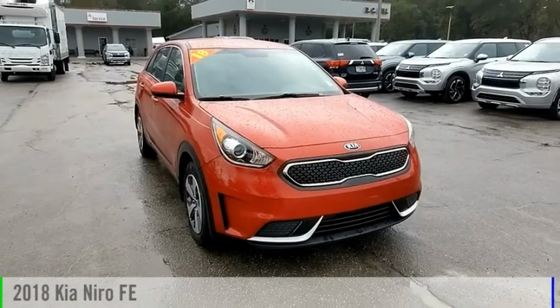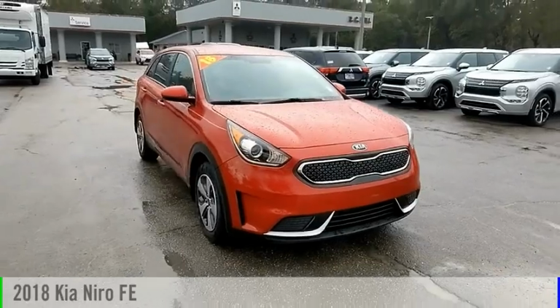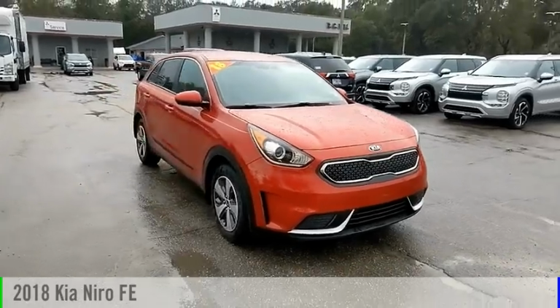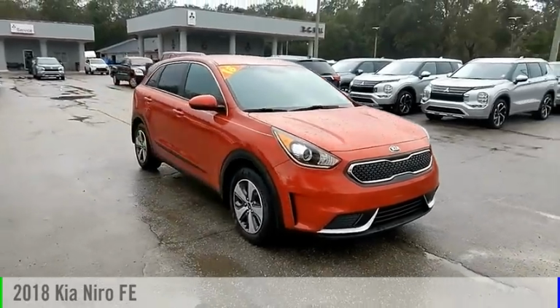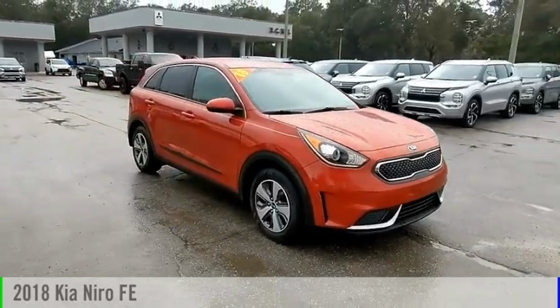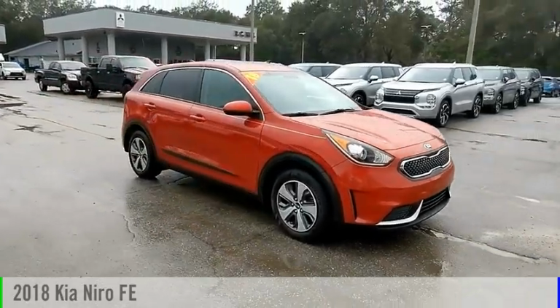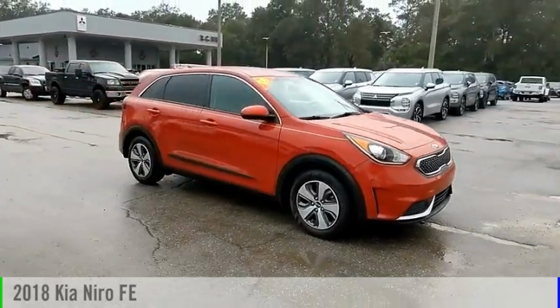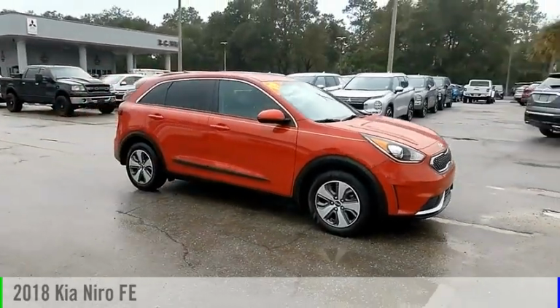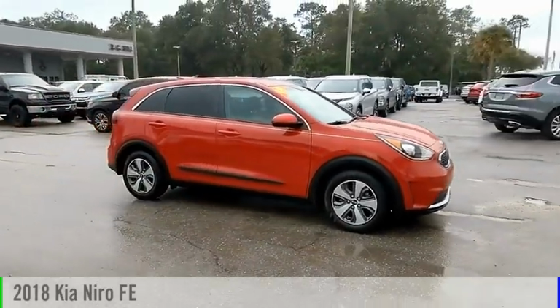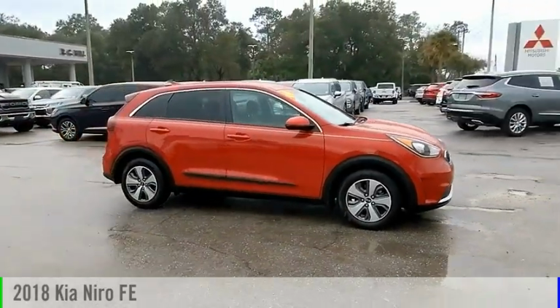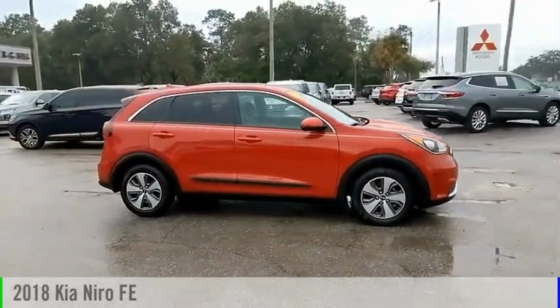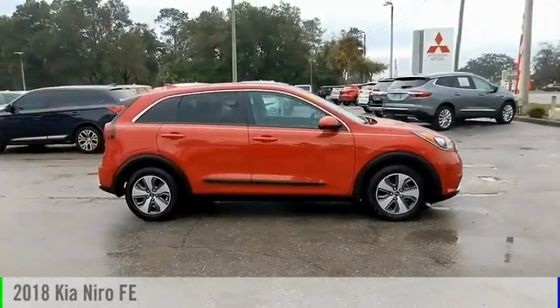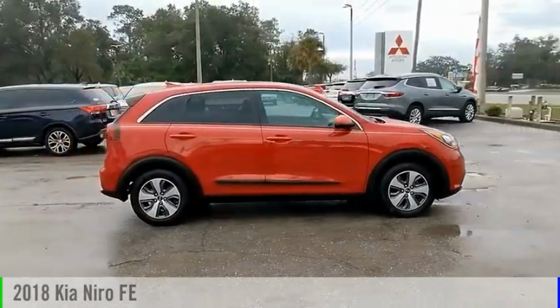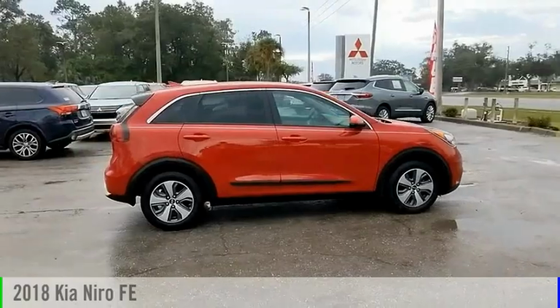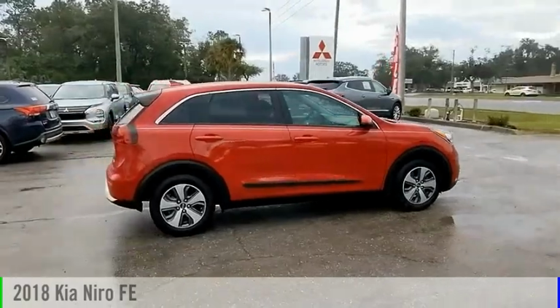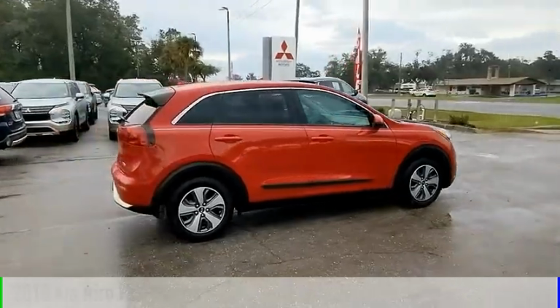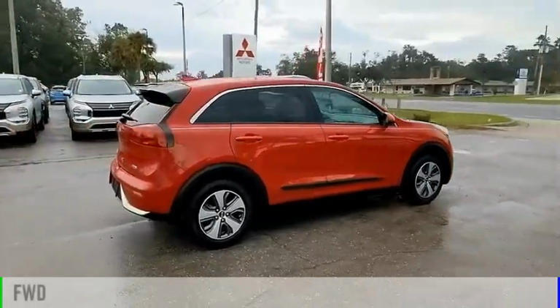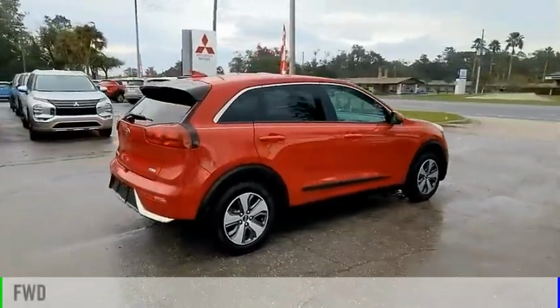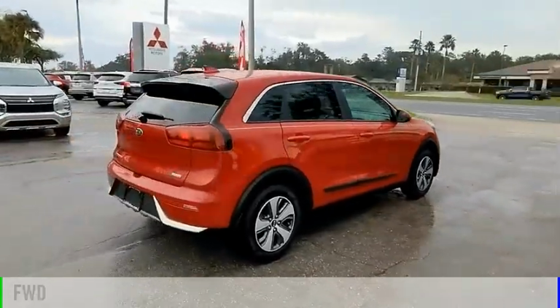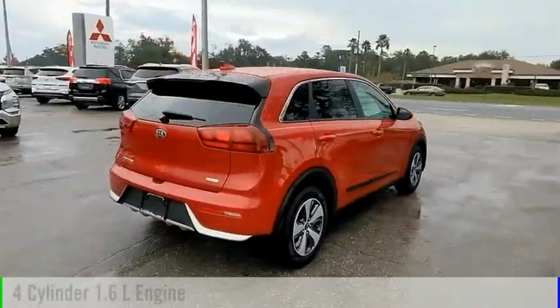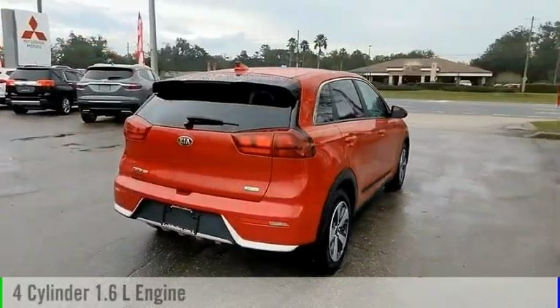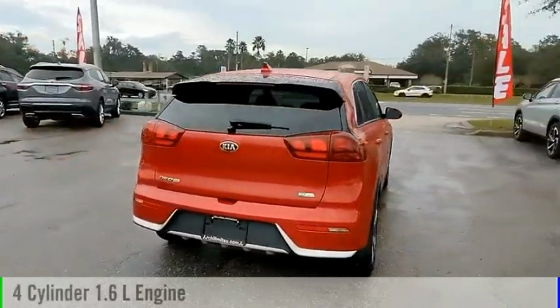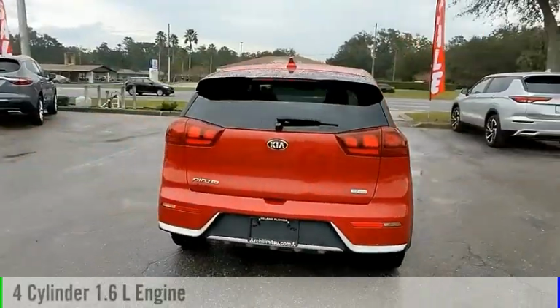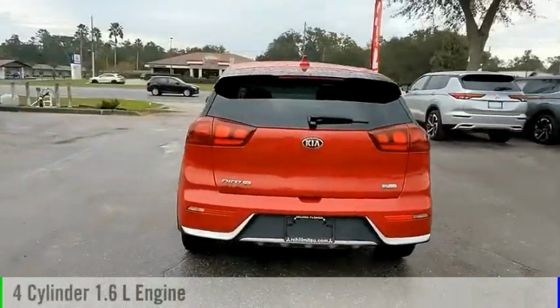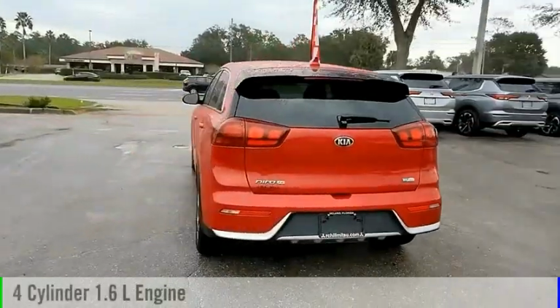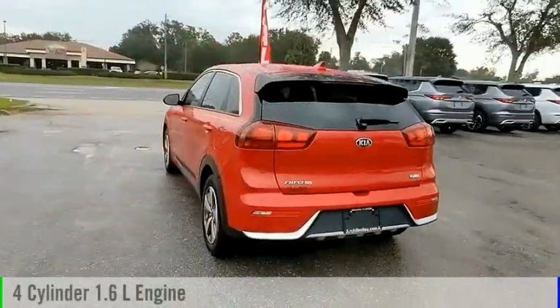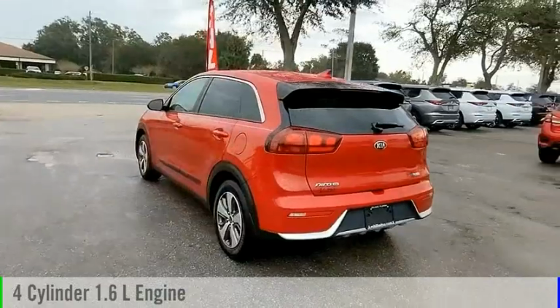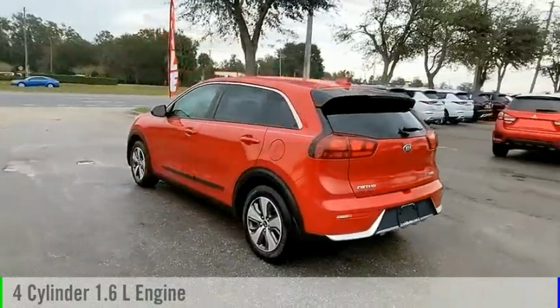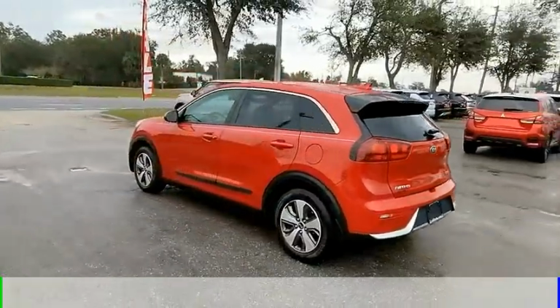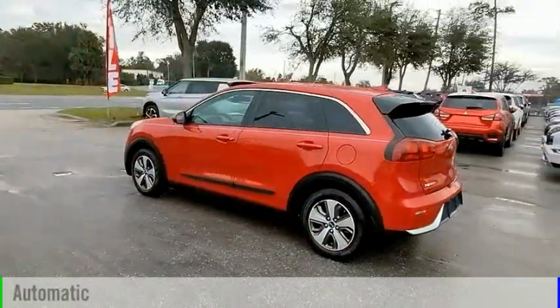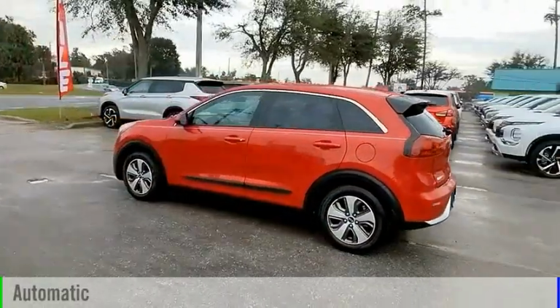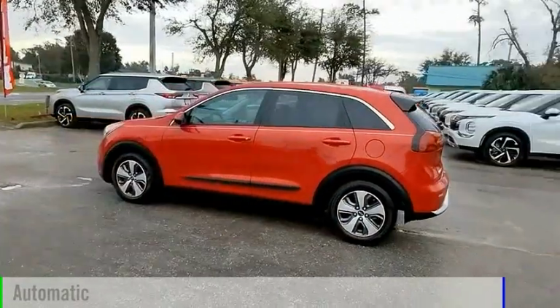Looking for the right vehicle? Check out the 2018 Niro. This vehicle is powered by a front-wheel drive, four-cylinder, 1.6-liter engine, and comes with an automatic transmission.